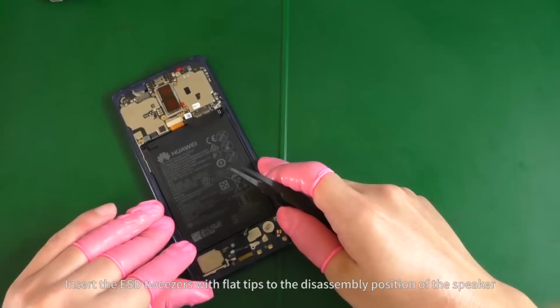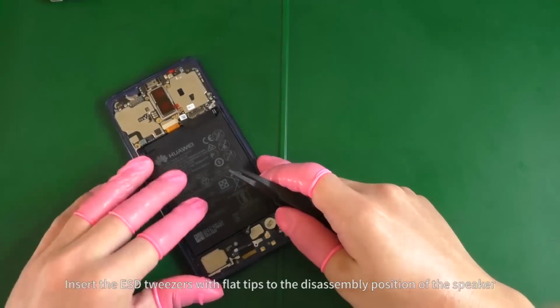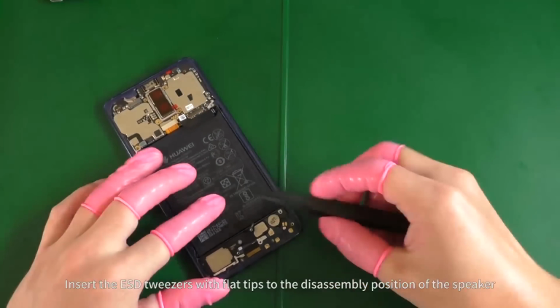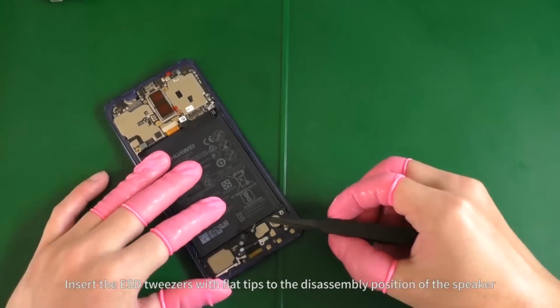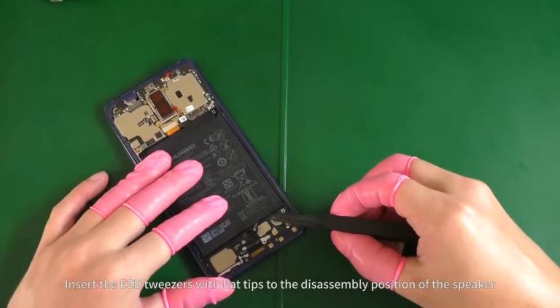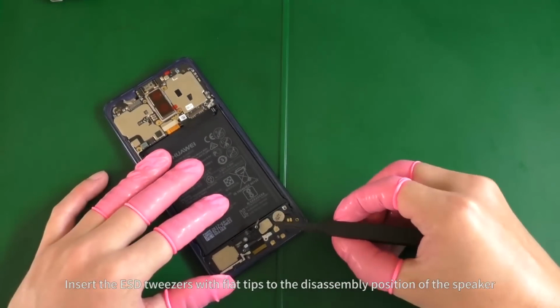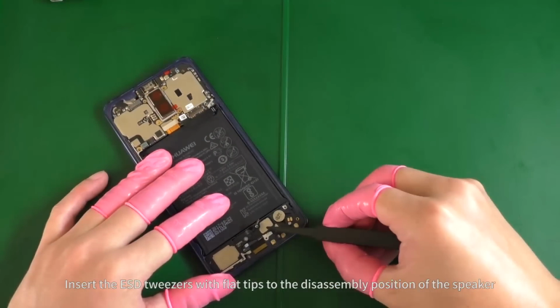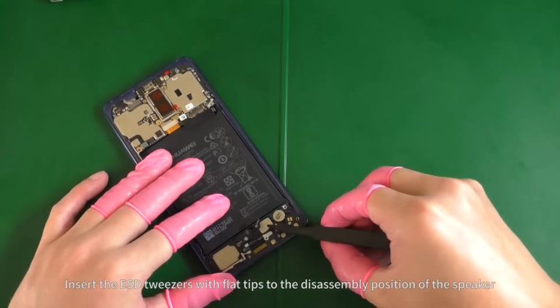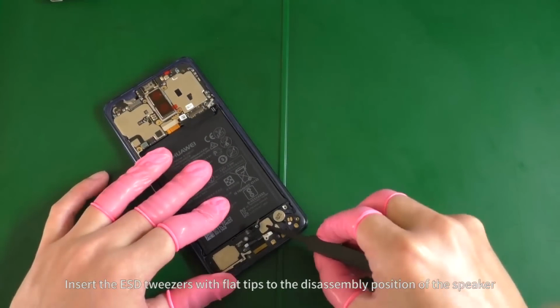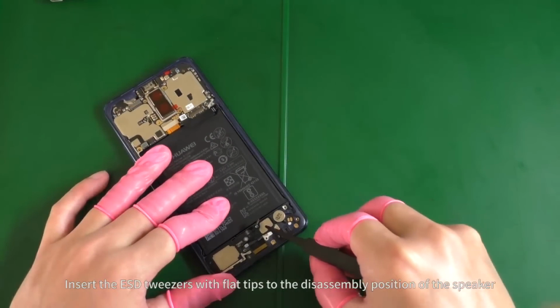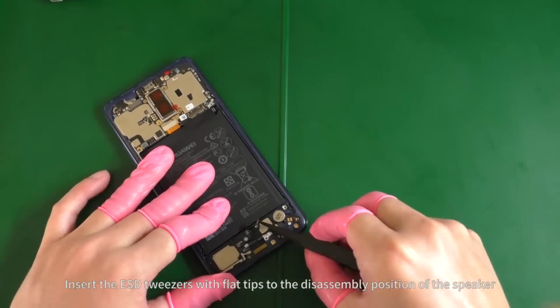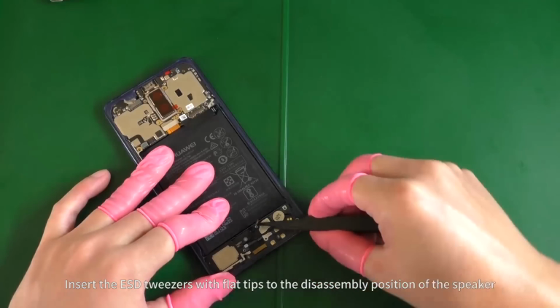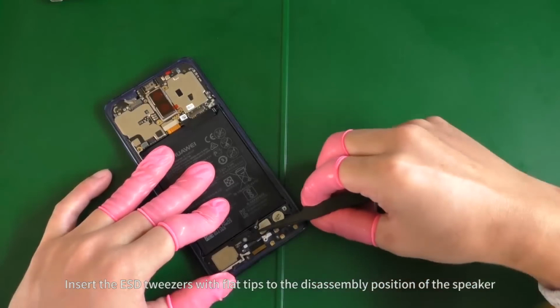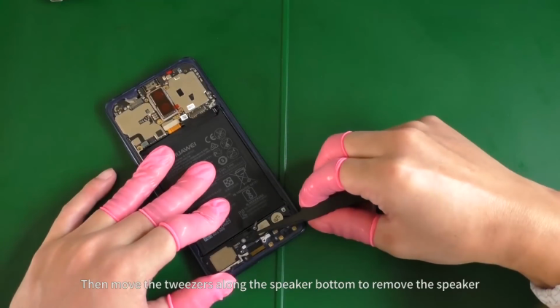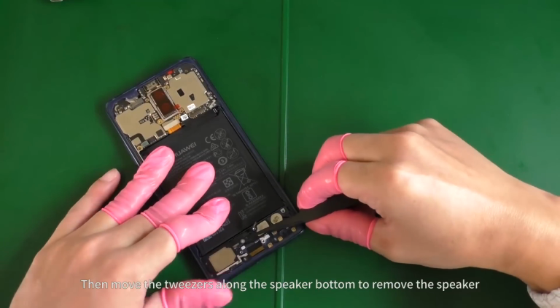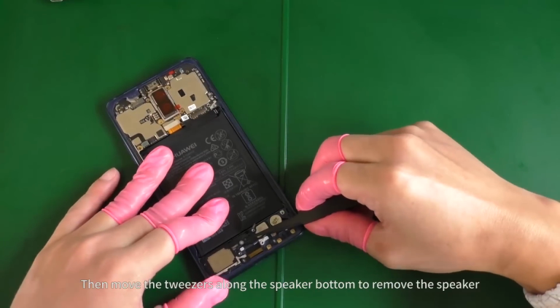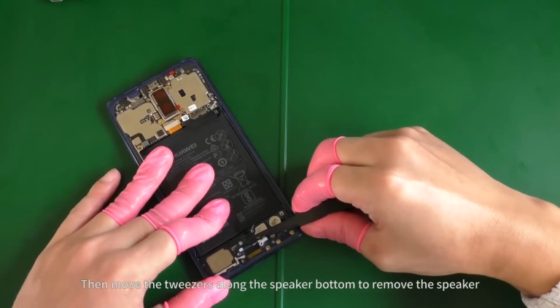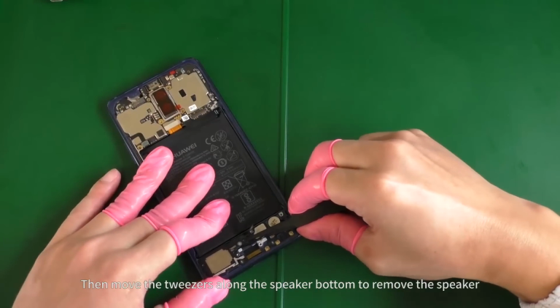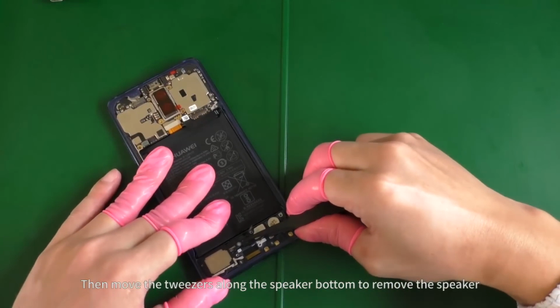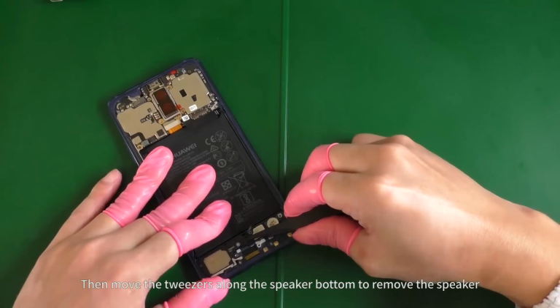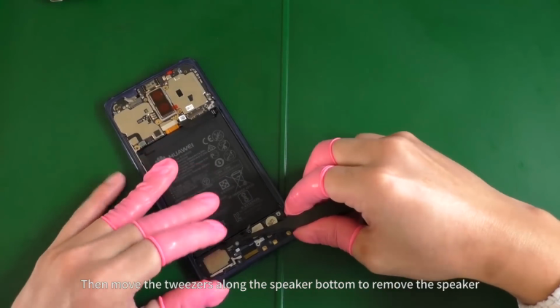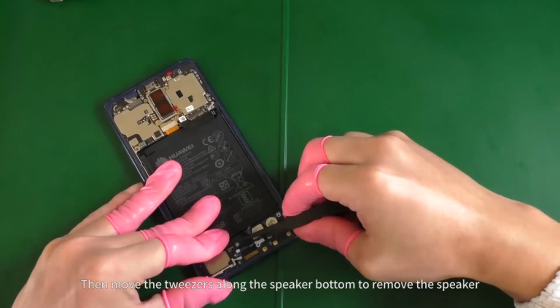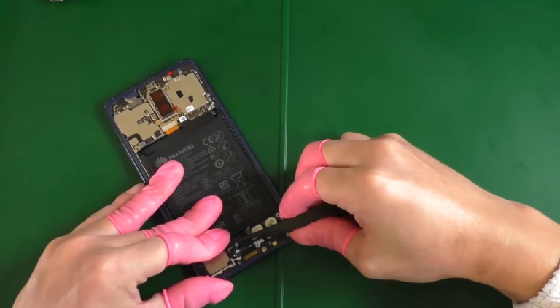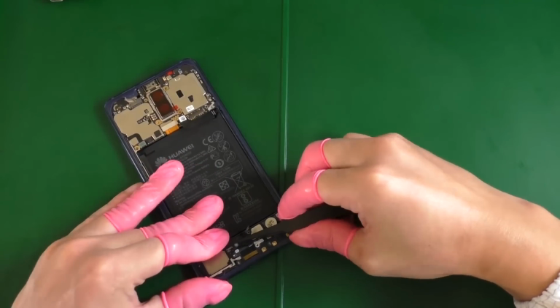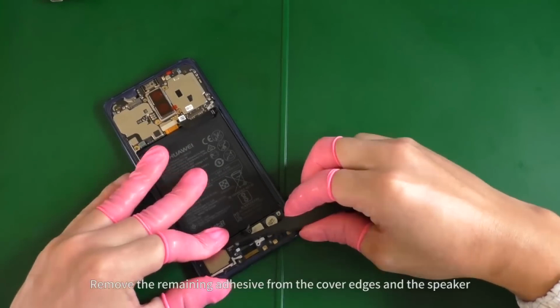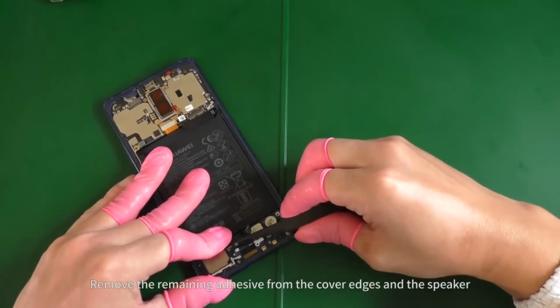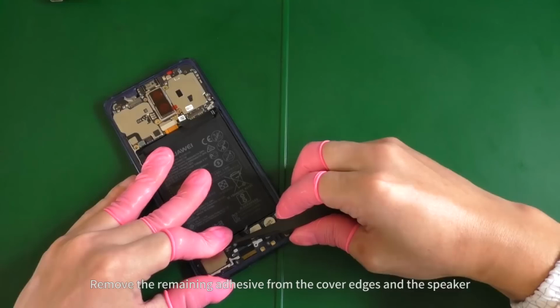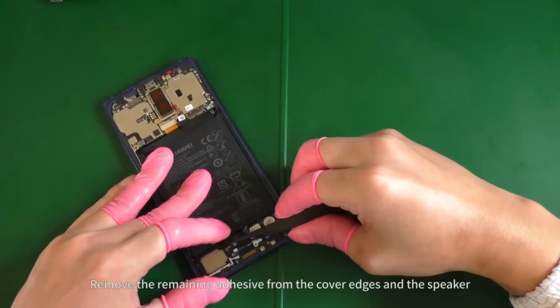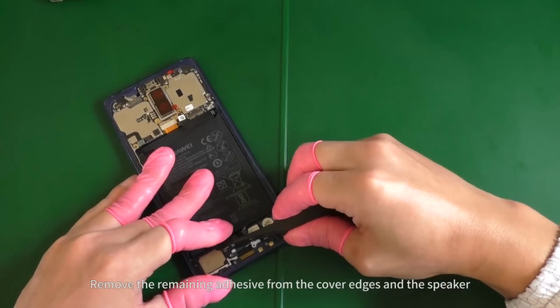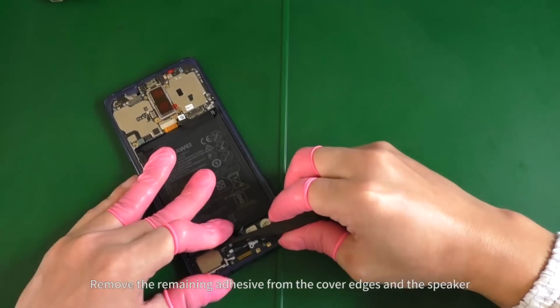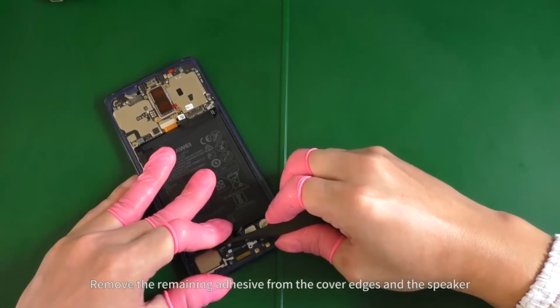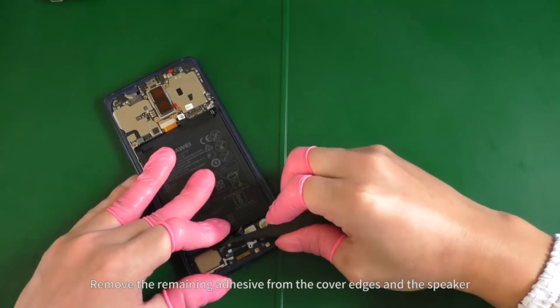Insert the ESD tweezers with flat tips to the disassembly position of the speaker. Then move the tweezers along the speaker button to remove the speaker. Remove the remaining adhesive from the cover edges and the speaker.